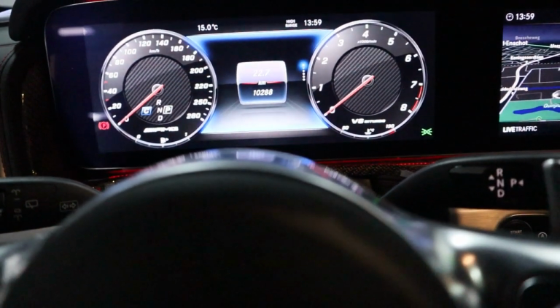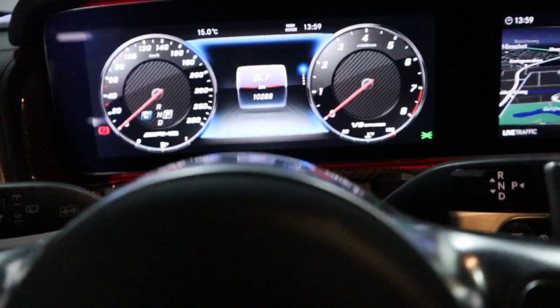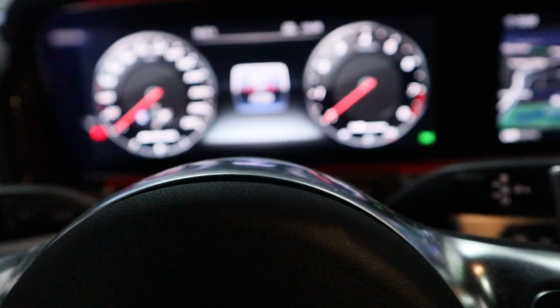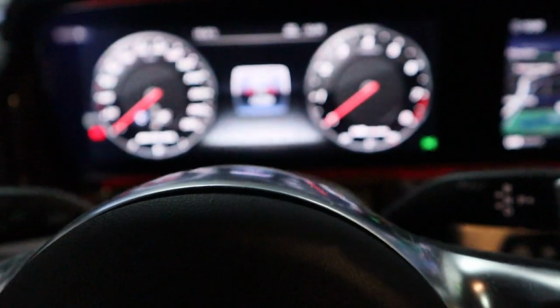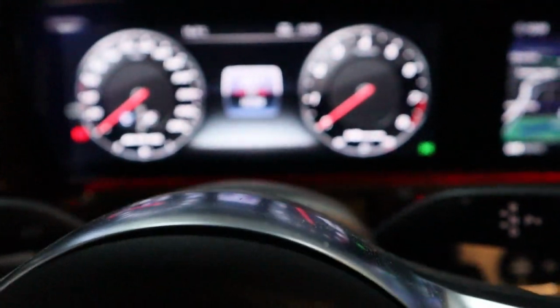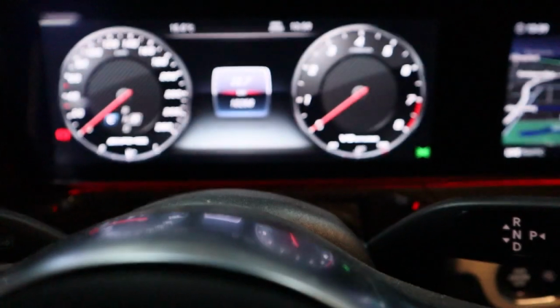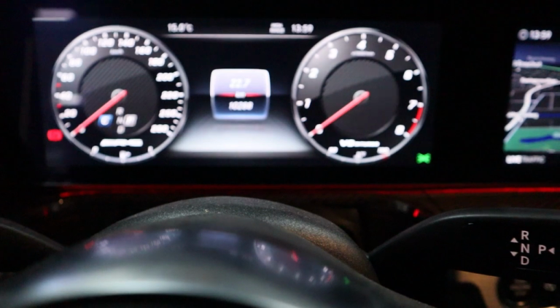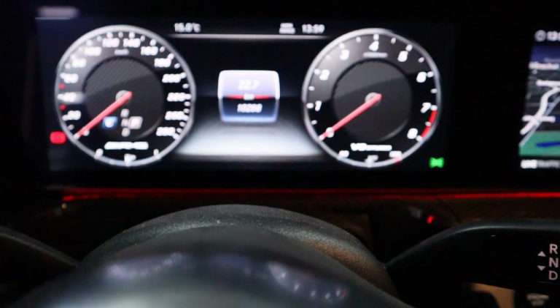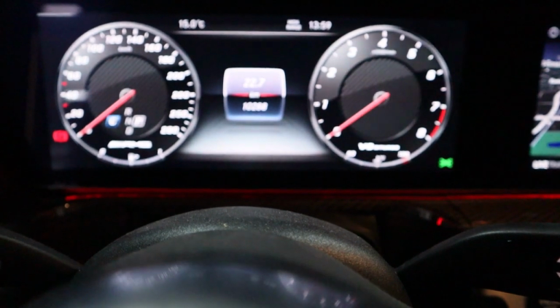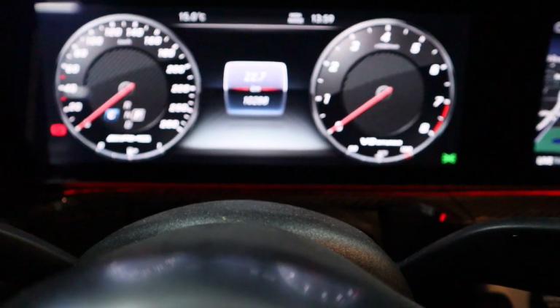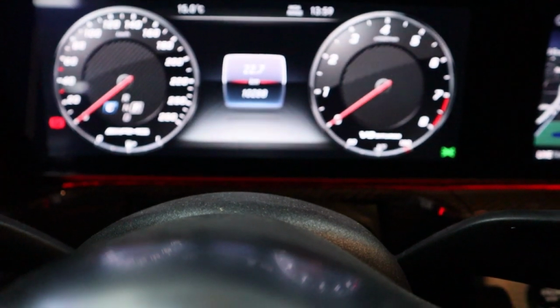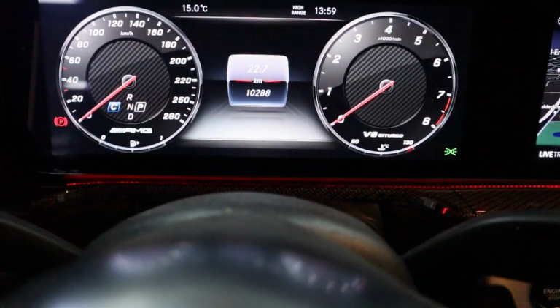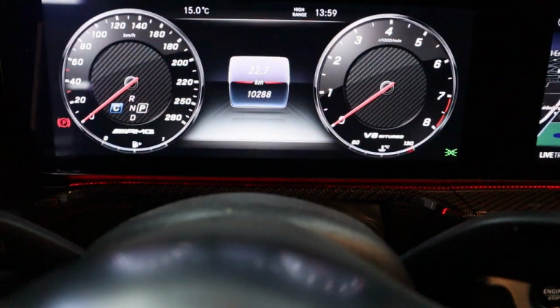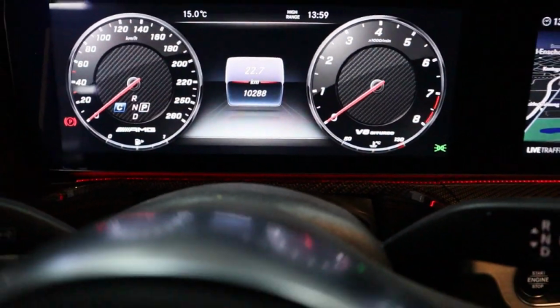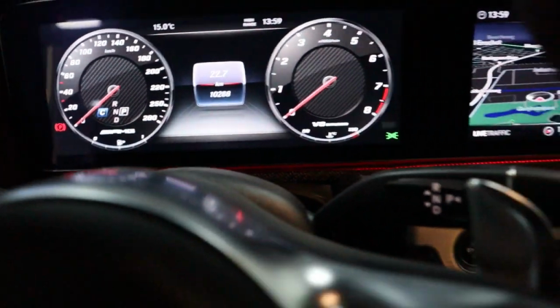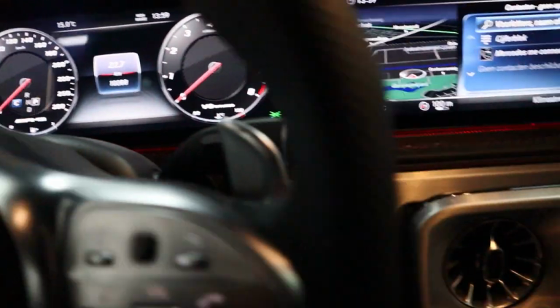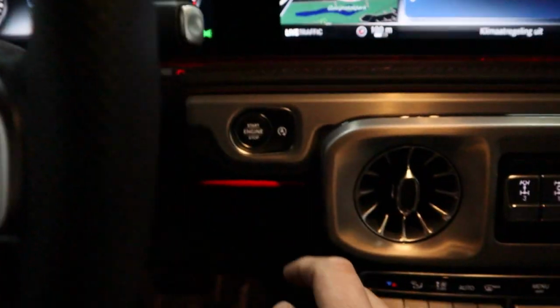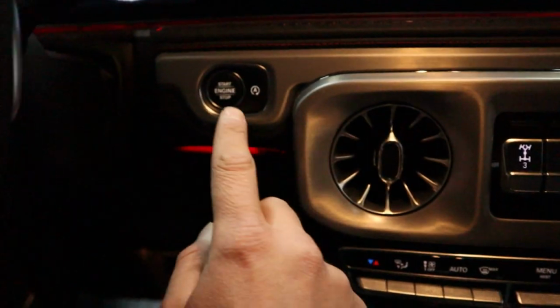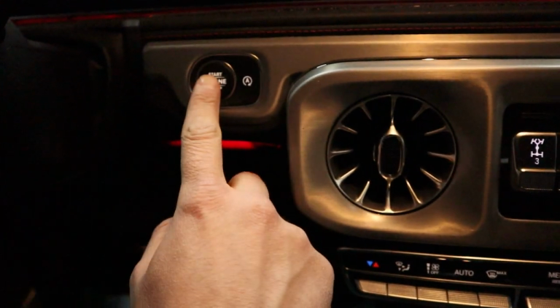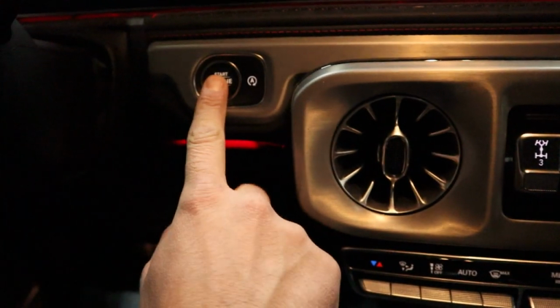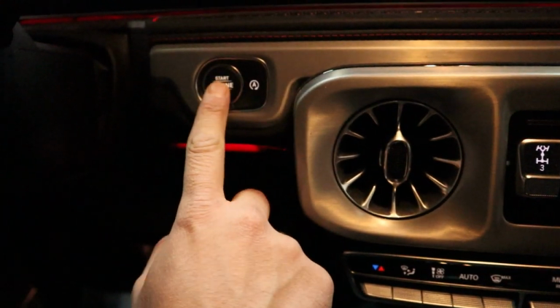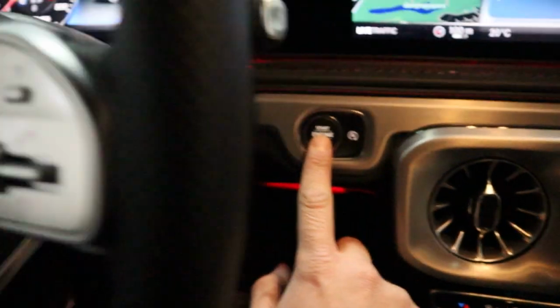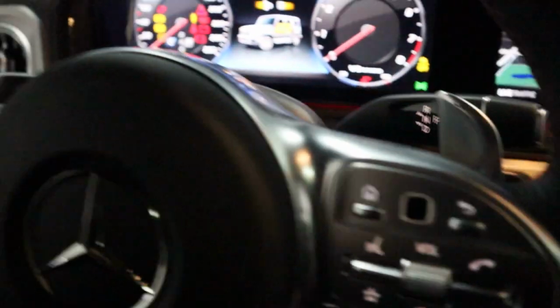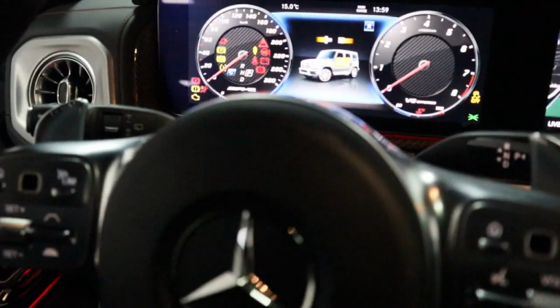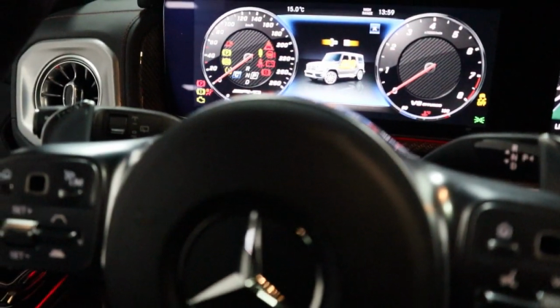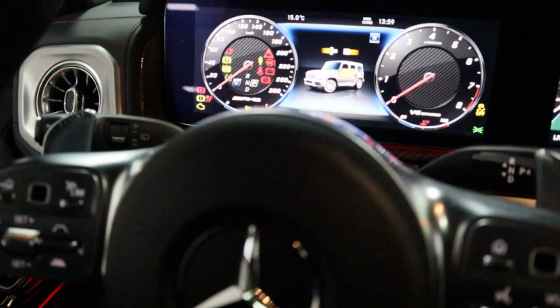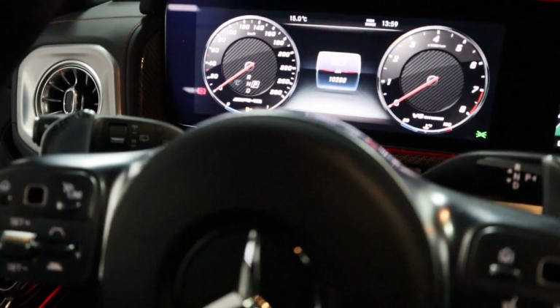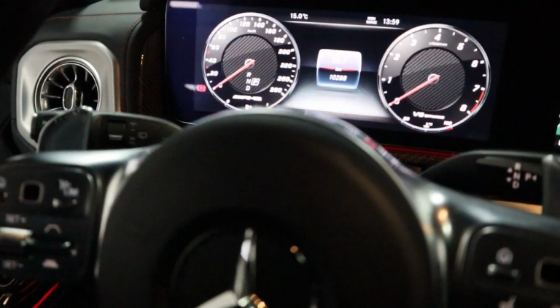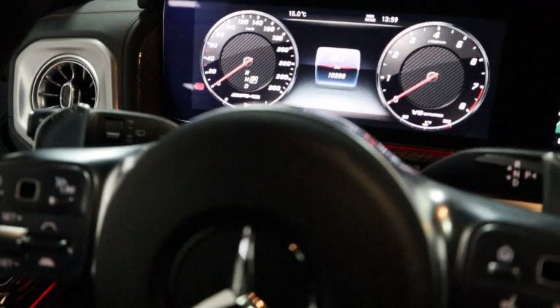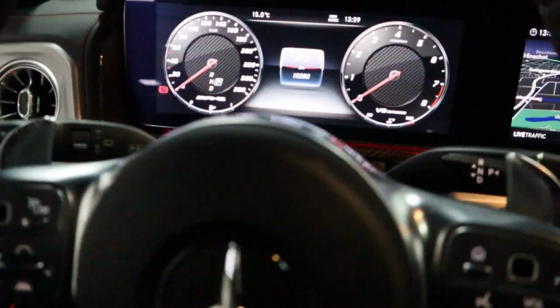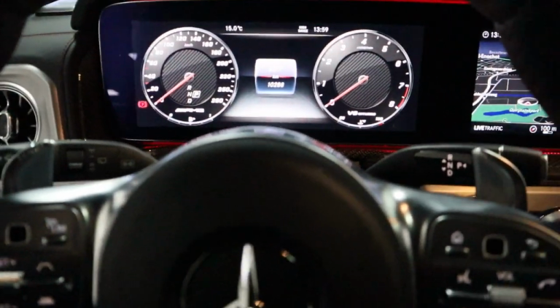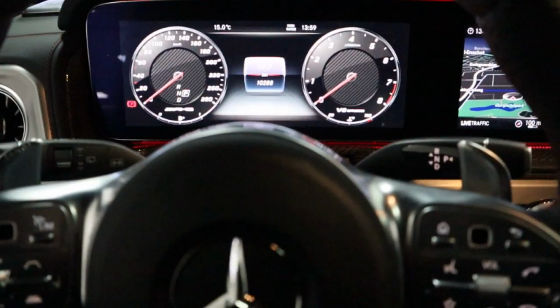Then go to the auto meter, off, two times and it's all off.